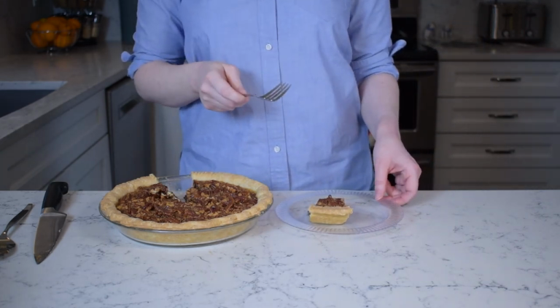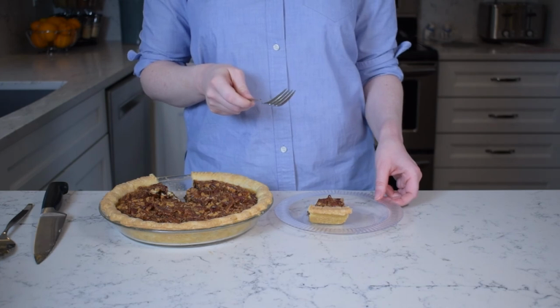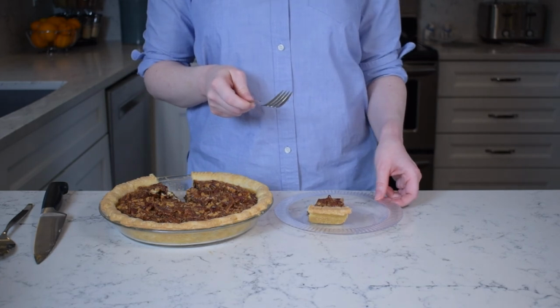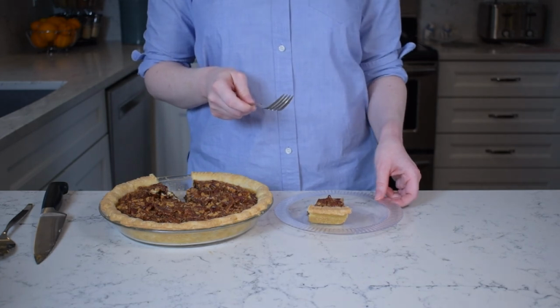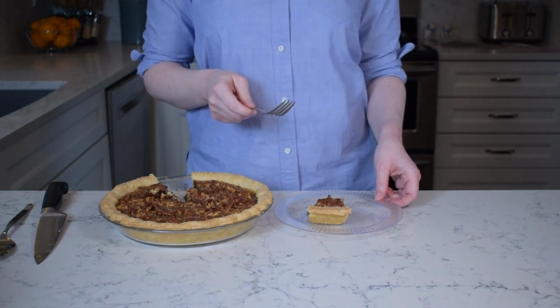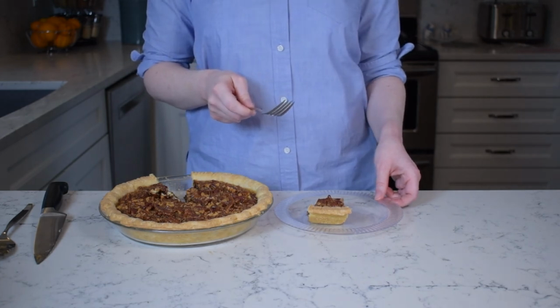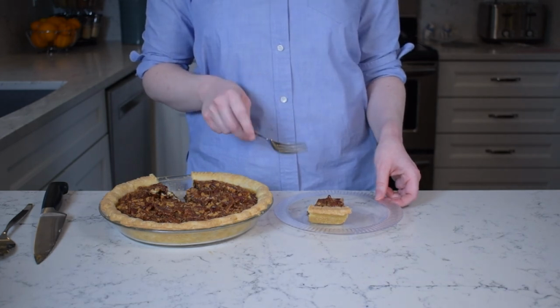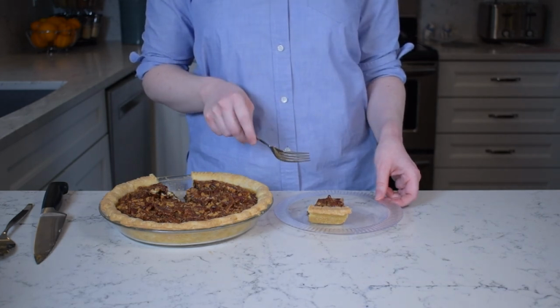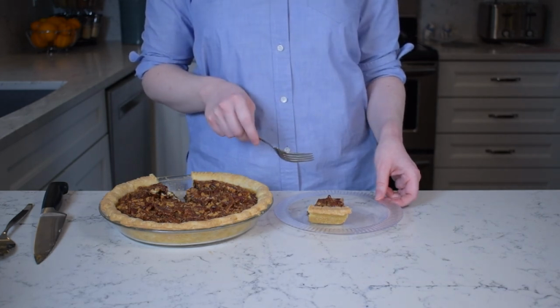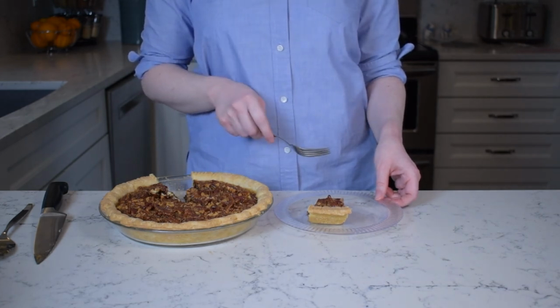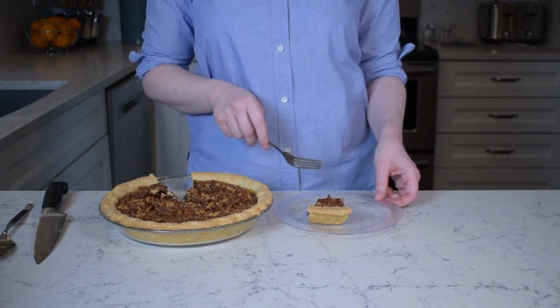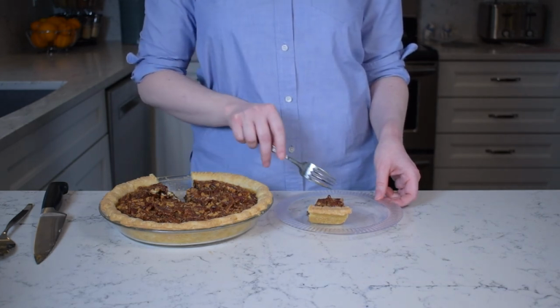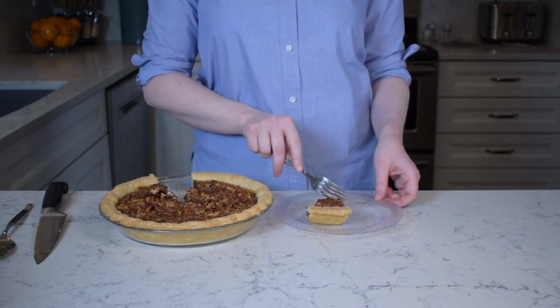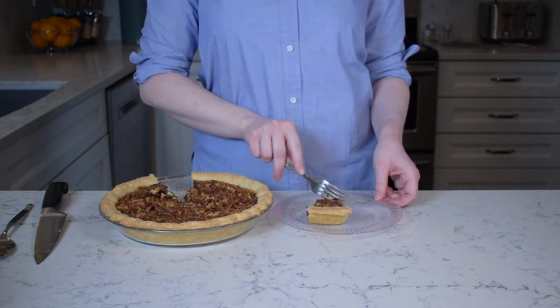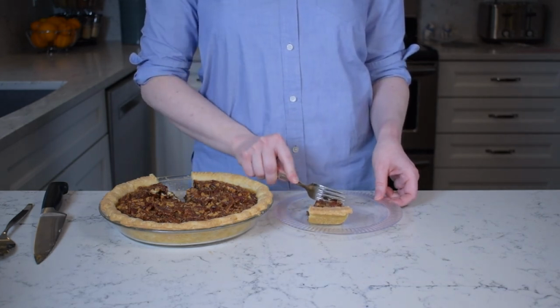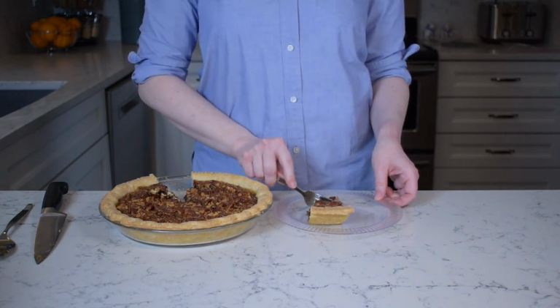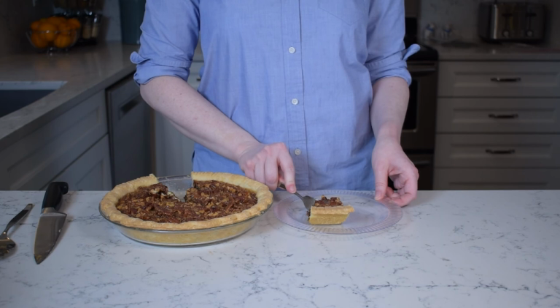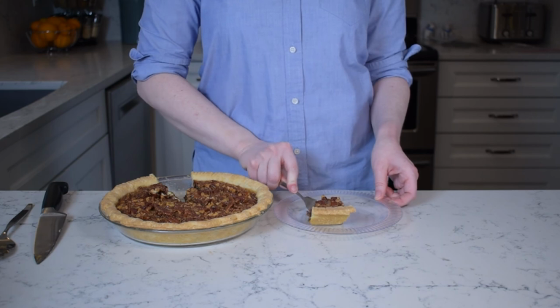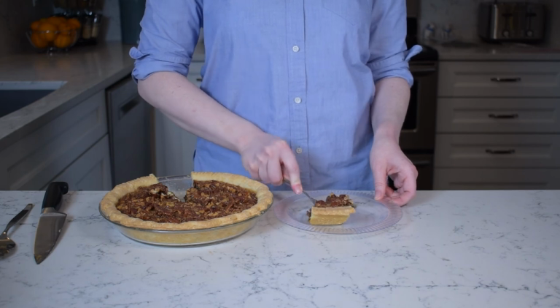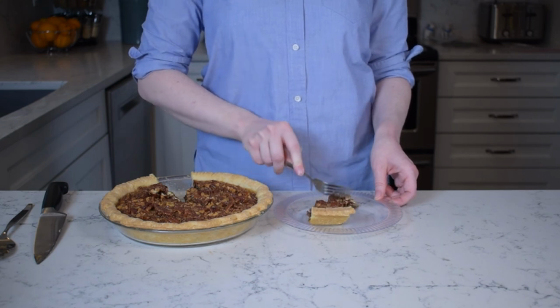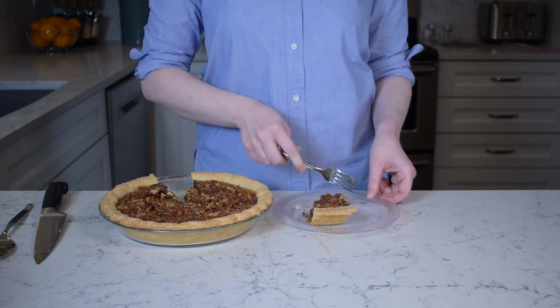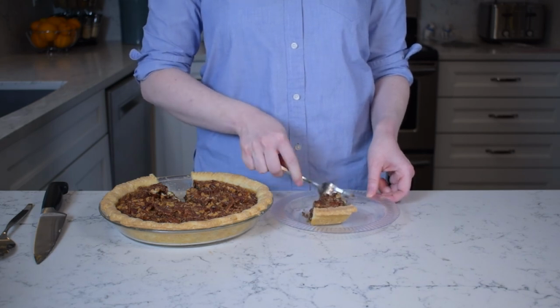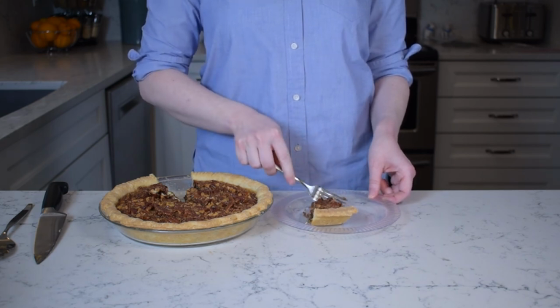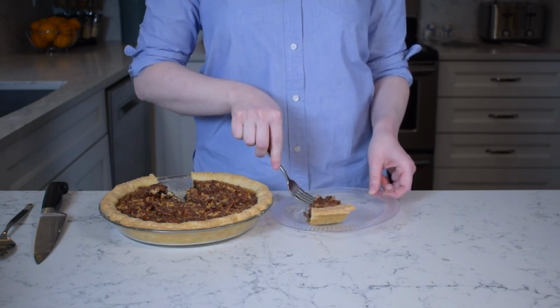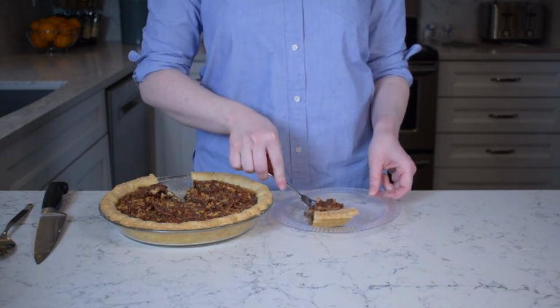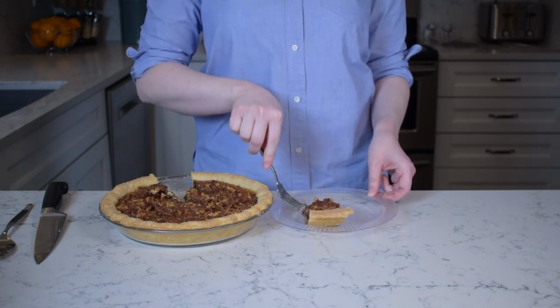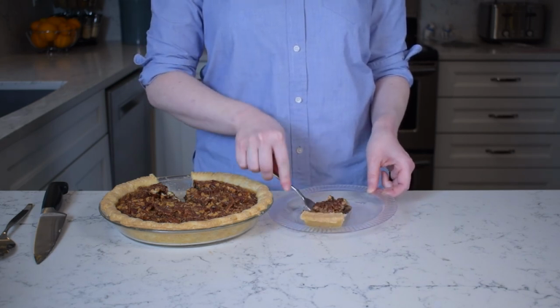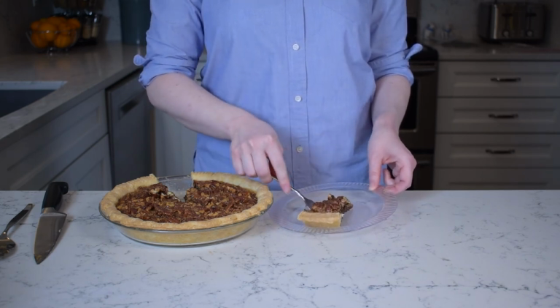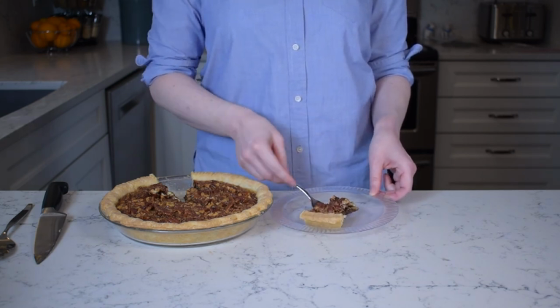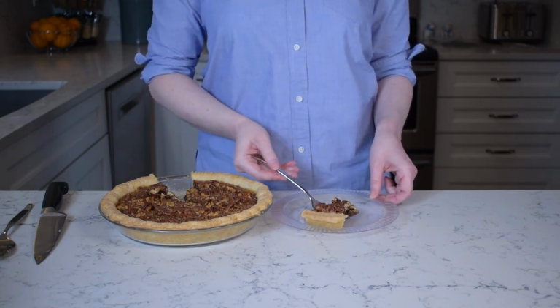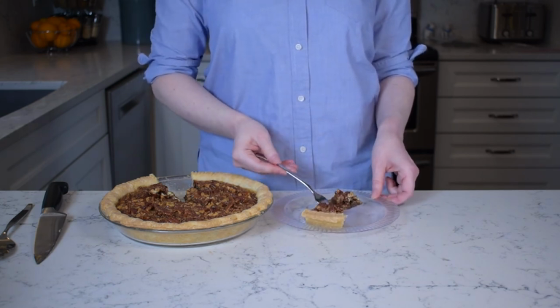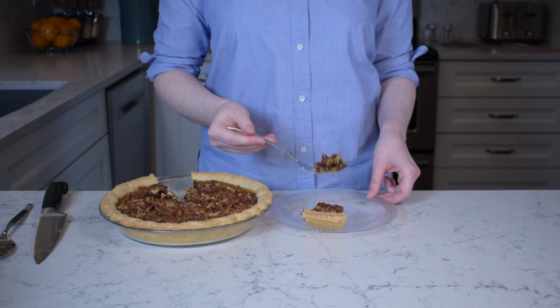Special thanks to Allie for commenting with this recipe, and thank you for watching Back of the Pack. If you have a recipe from the back of a package or a product's website like Allie that you want me to try, please leave it in the comments.